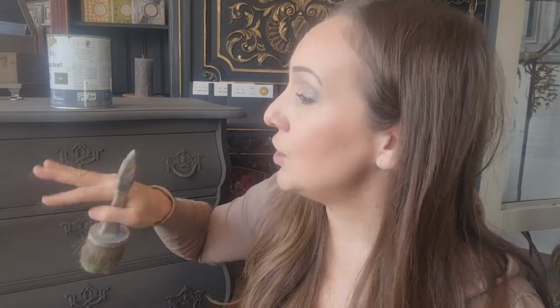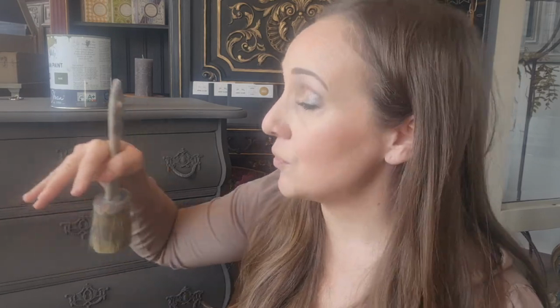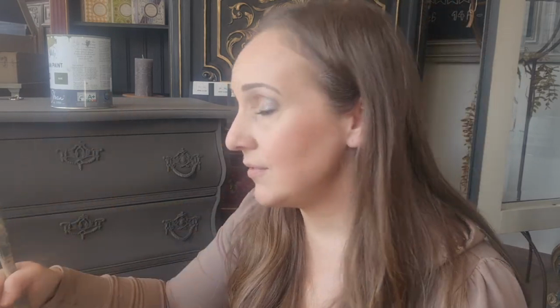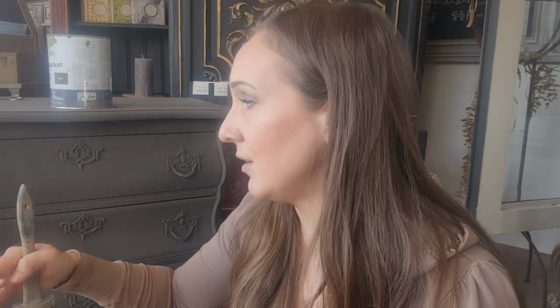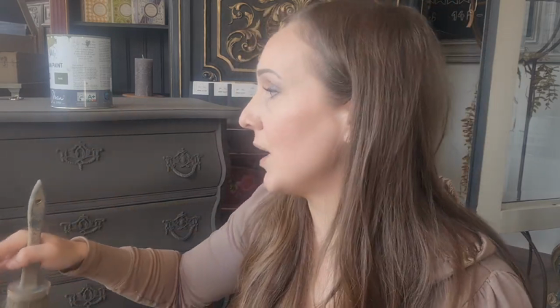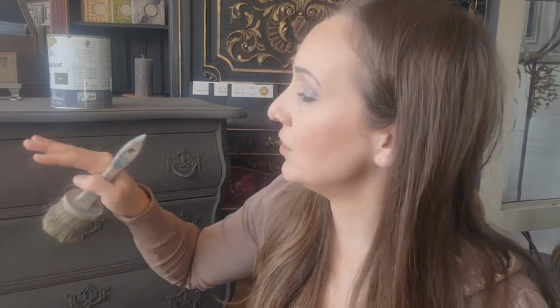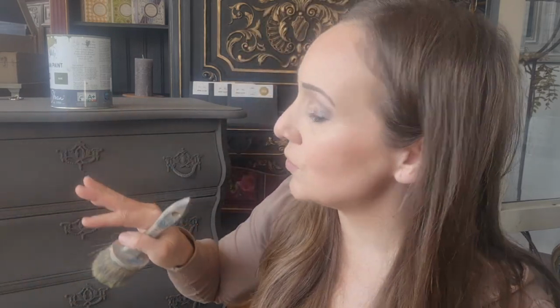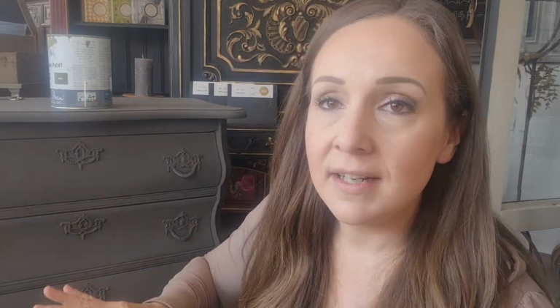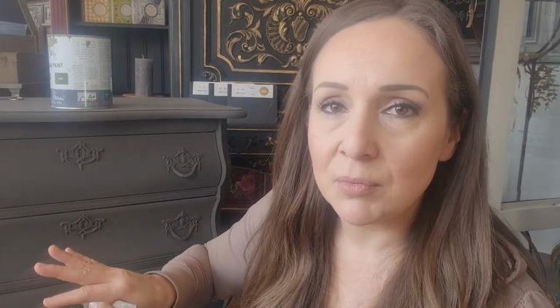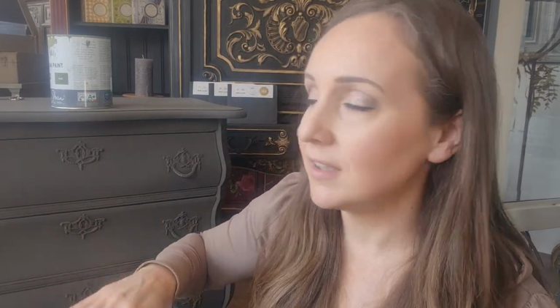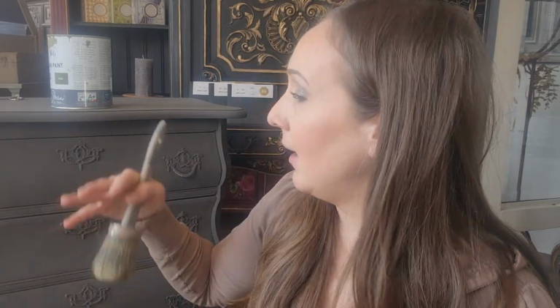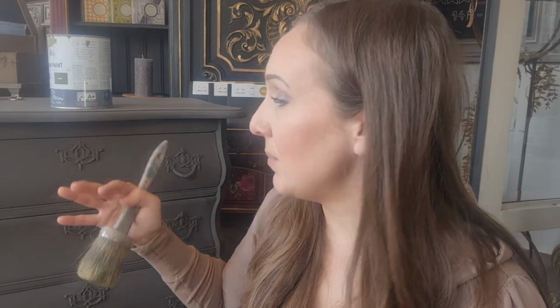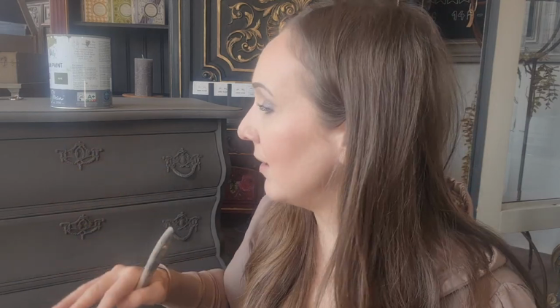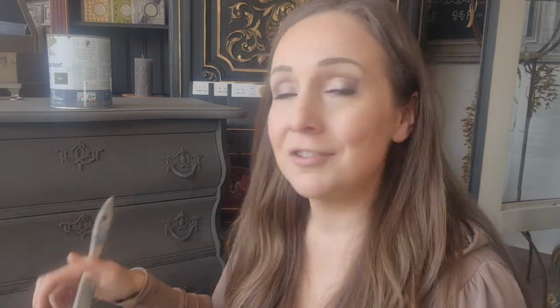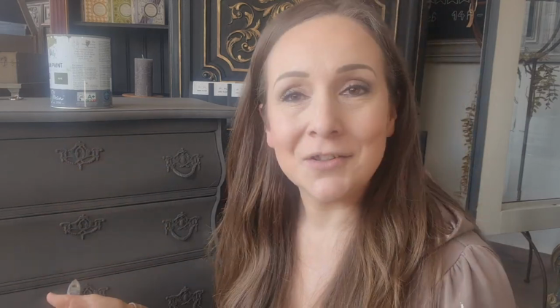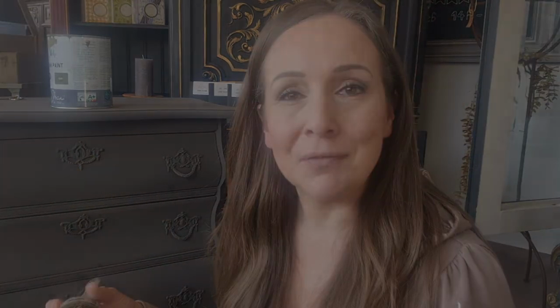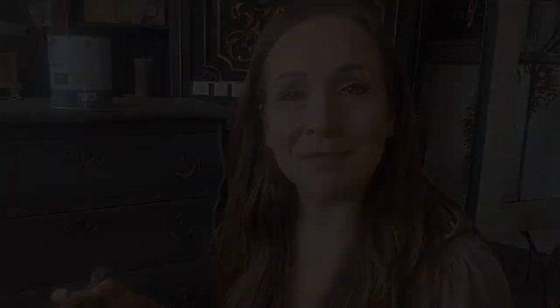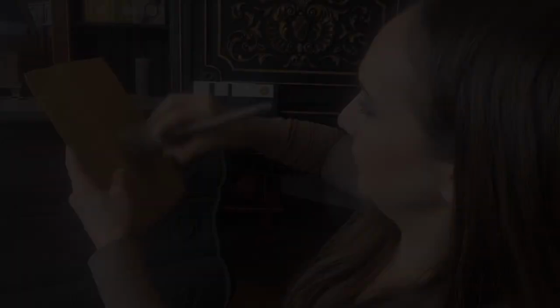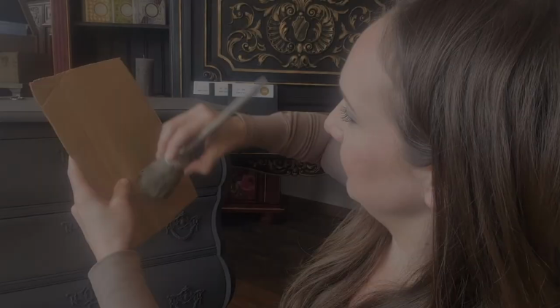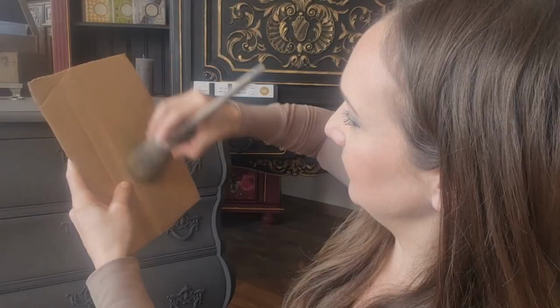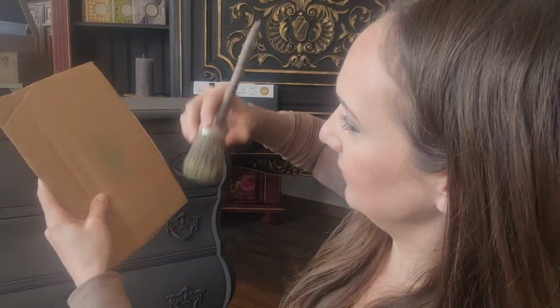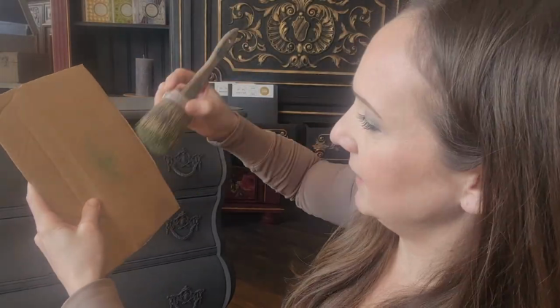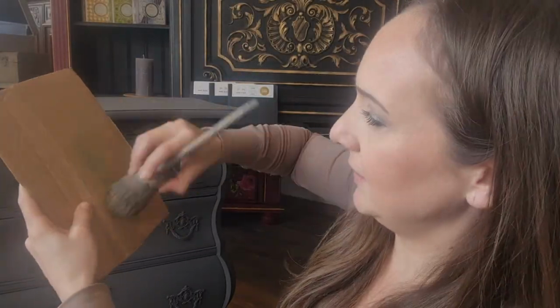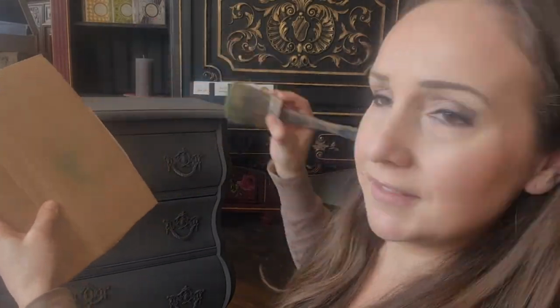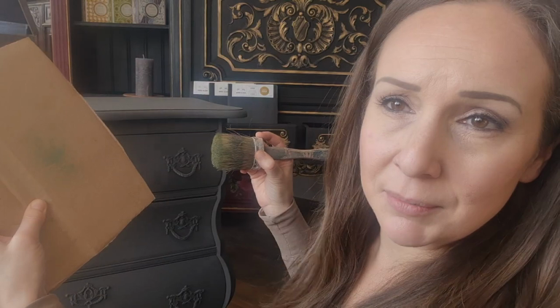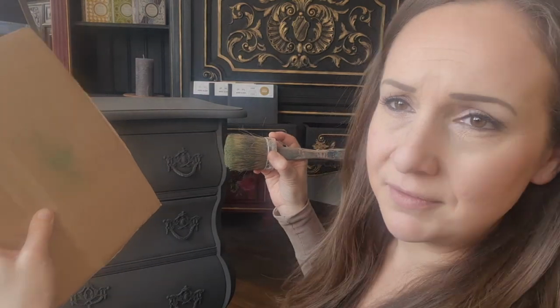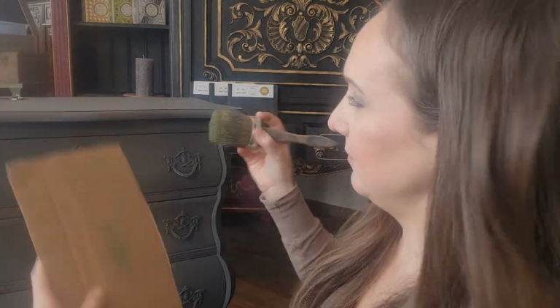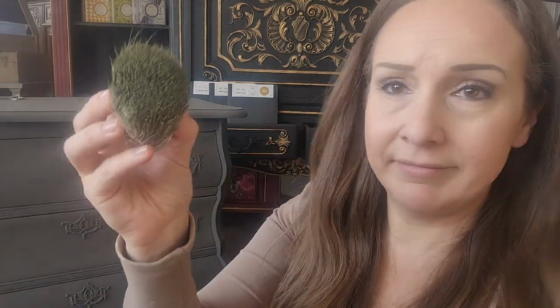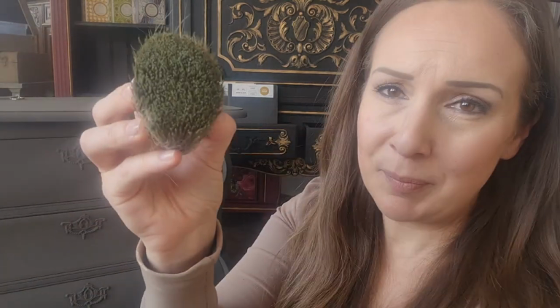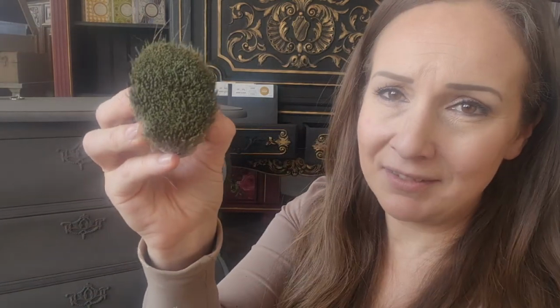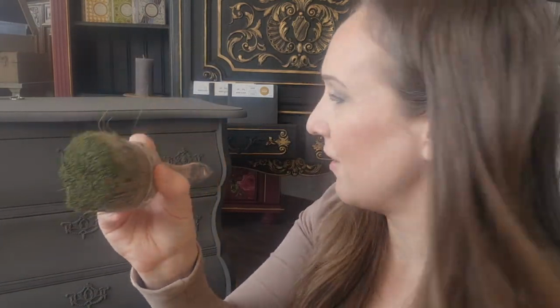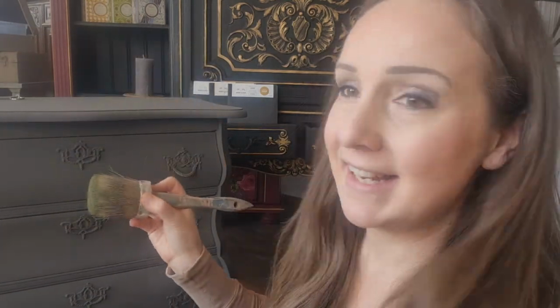You can do heavy dry brushing, you can do light dry brushing, depending on the look that you're going for. Rub it off — no paint left, hardly any.